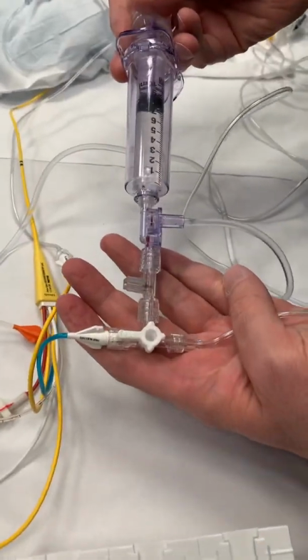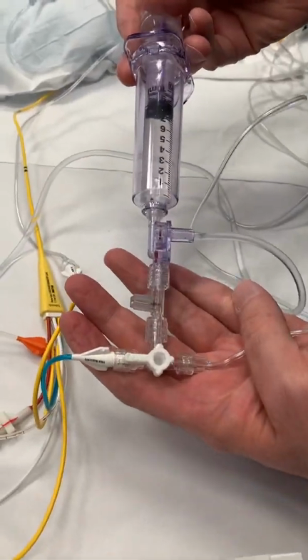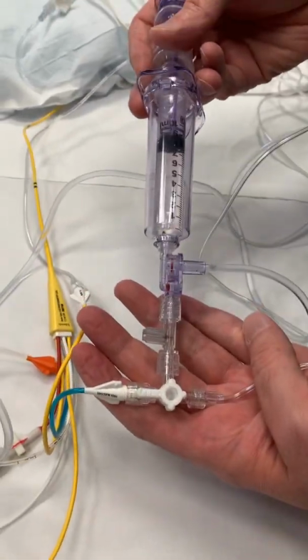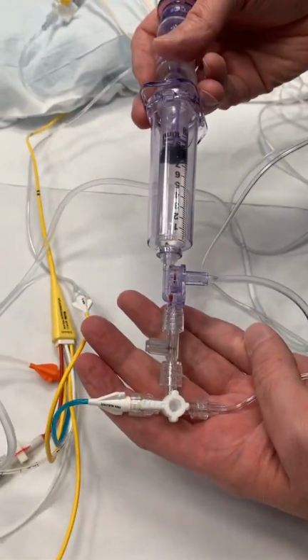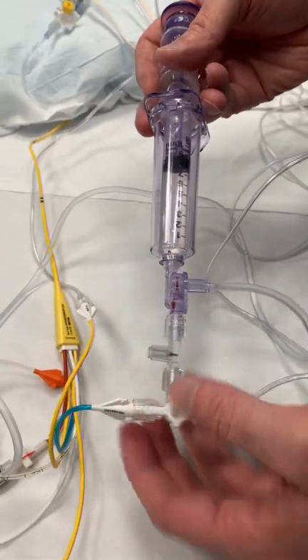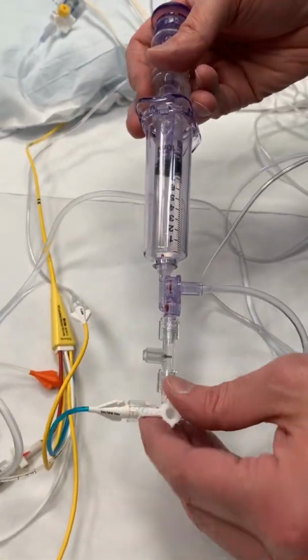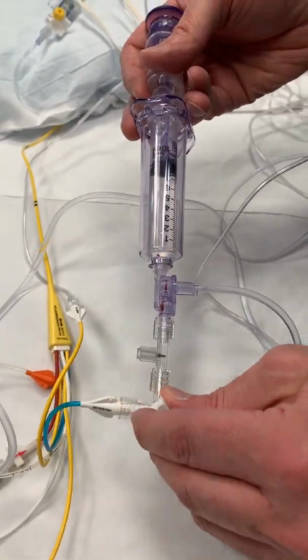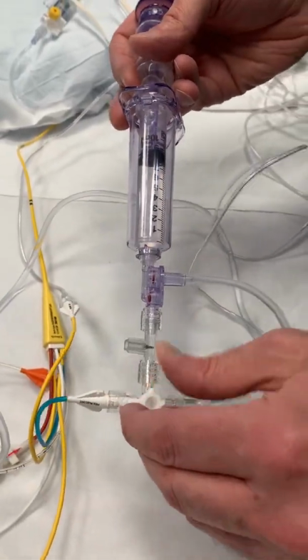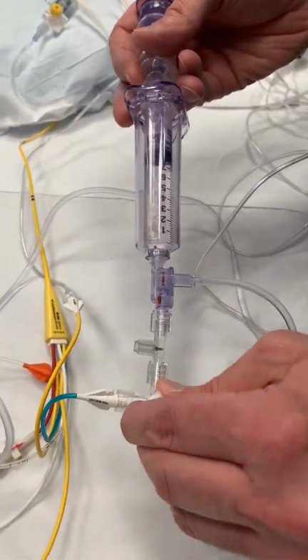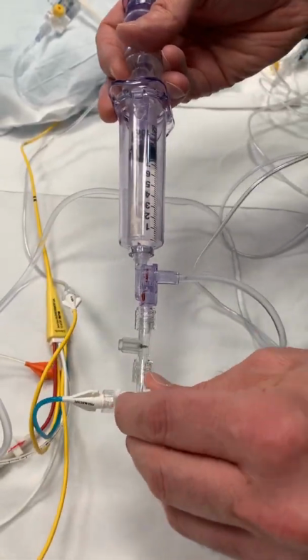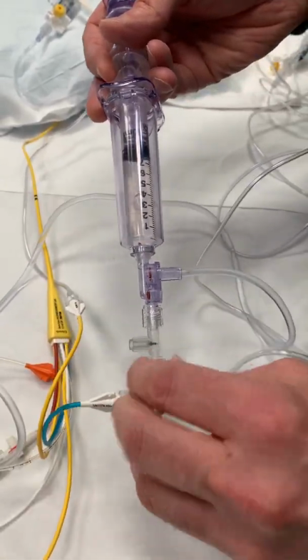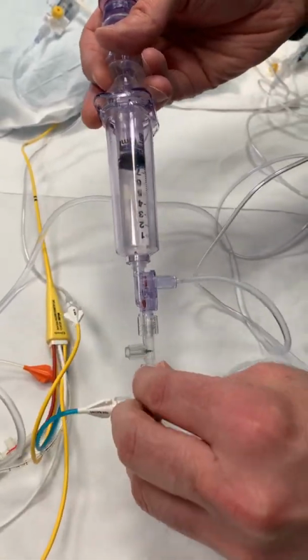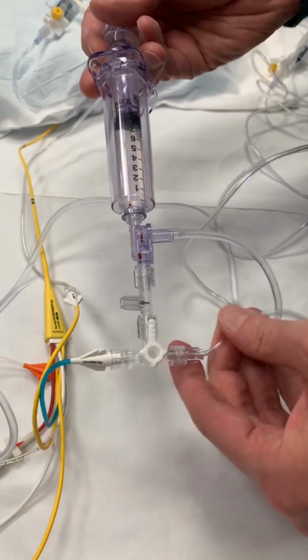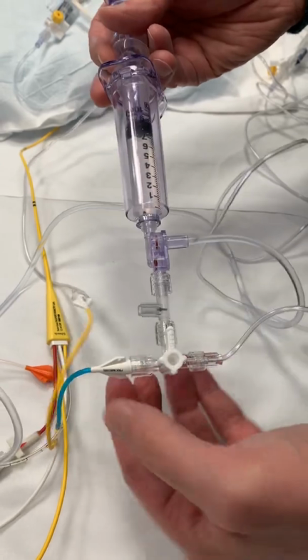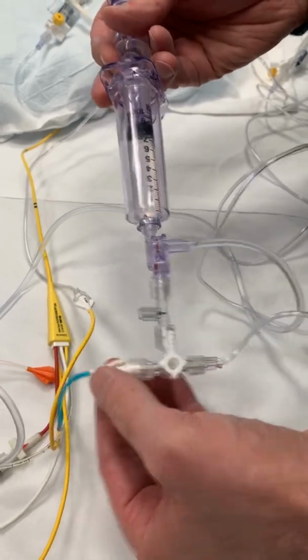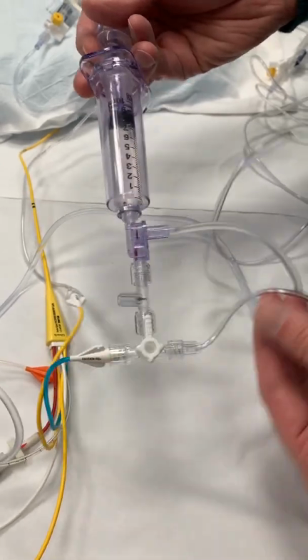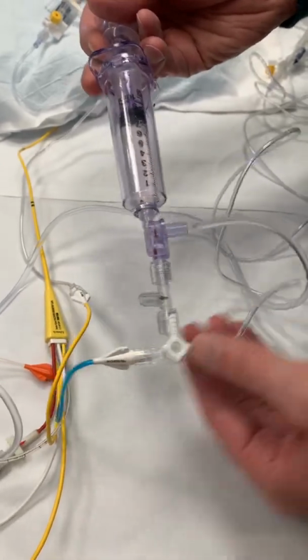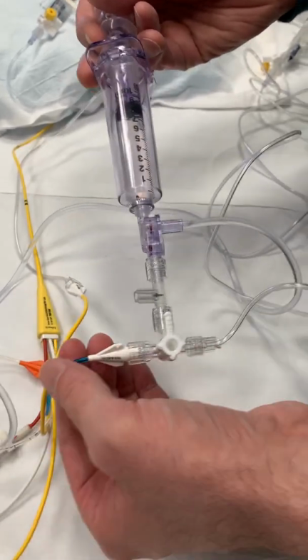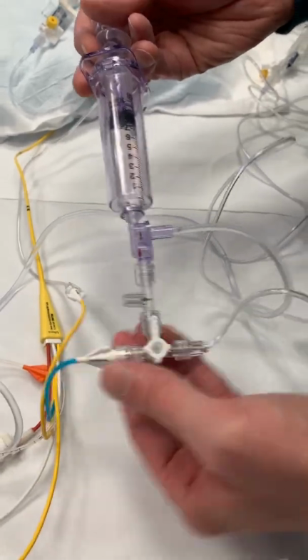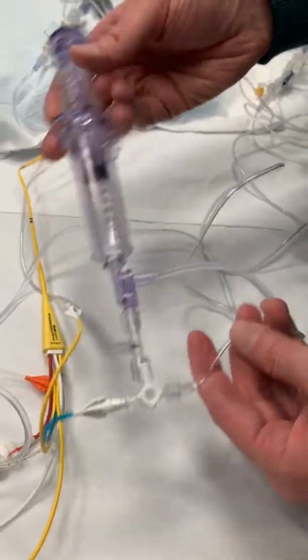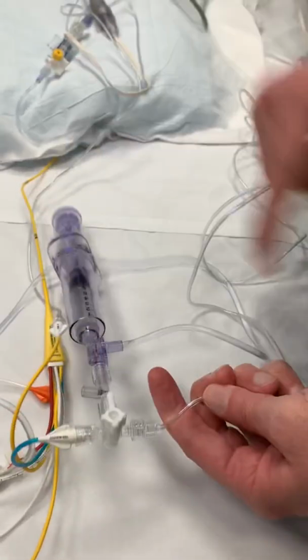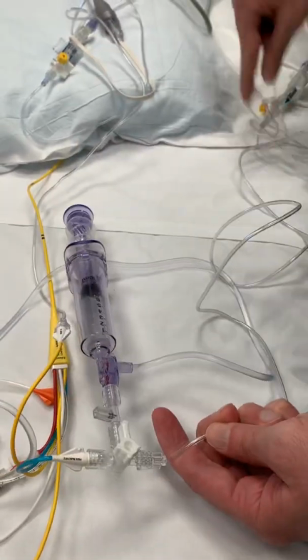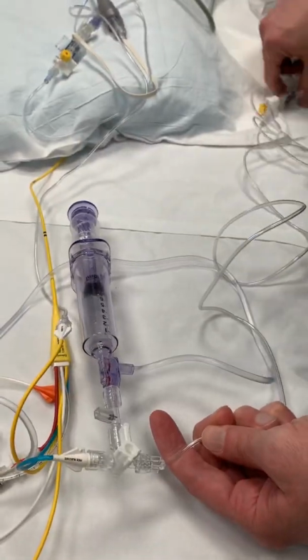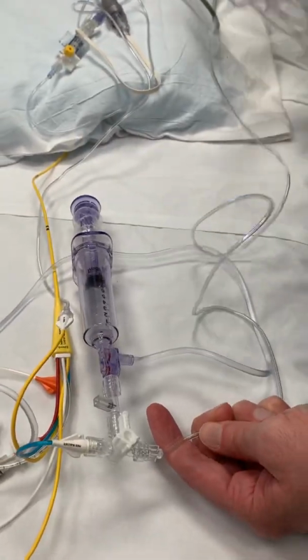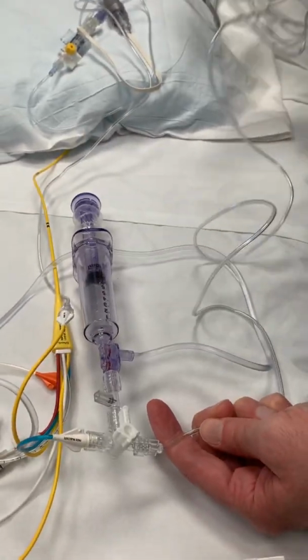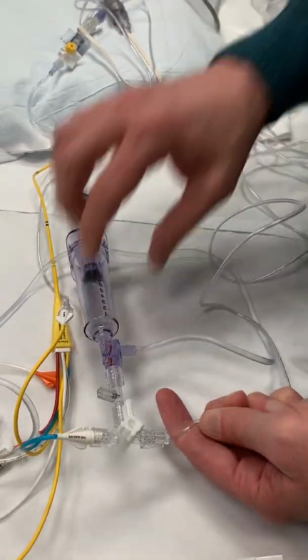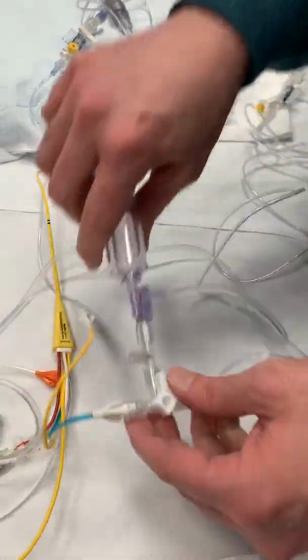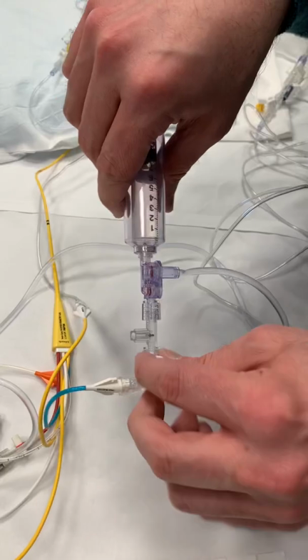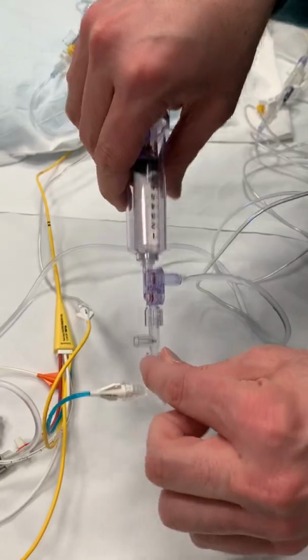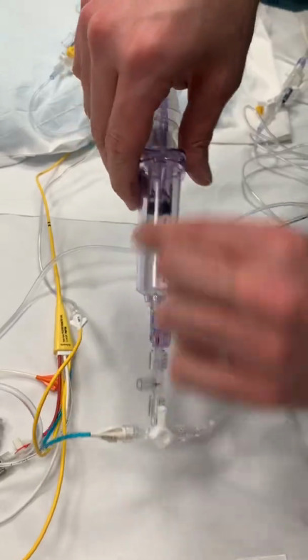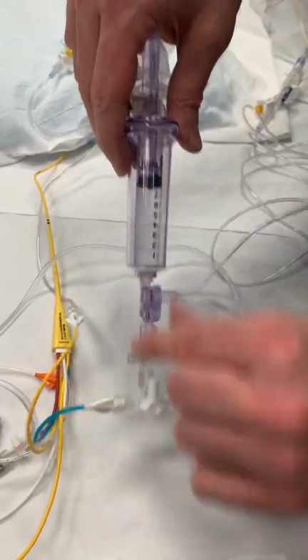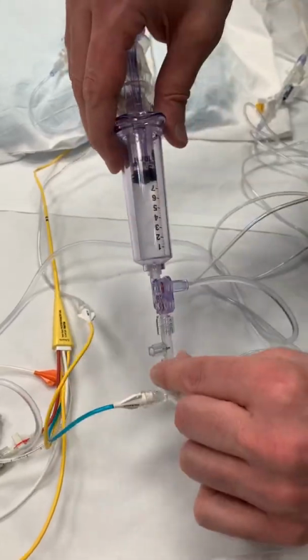To get your CVP tracing, you need to have your stopcock open so that it's going toward the transducer. So now we're off toward the cardiac output. There's one more piece we need, which is the cord.